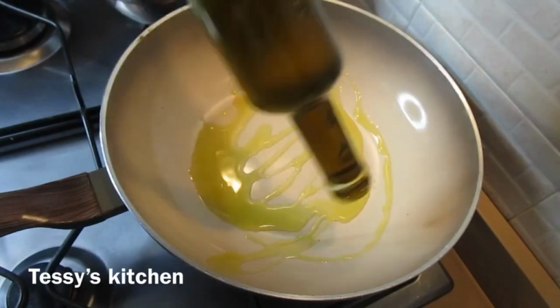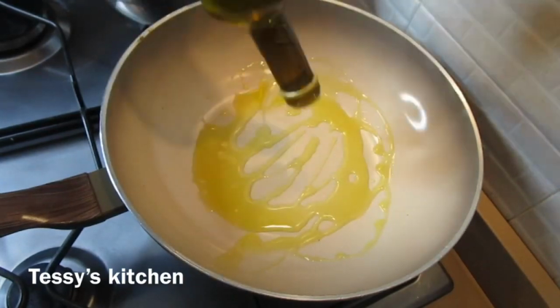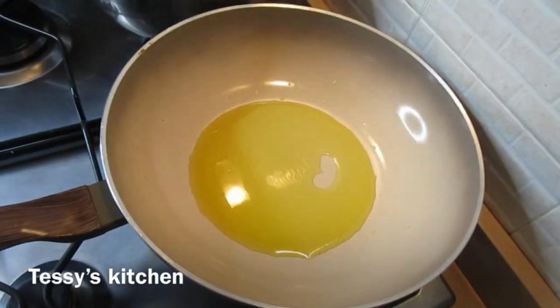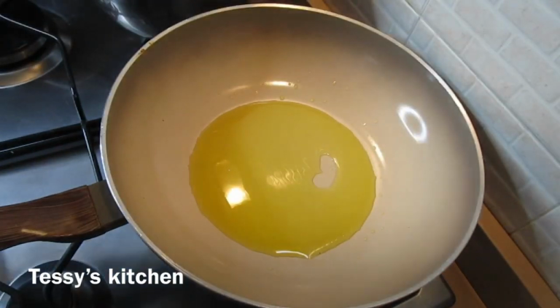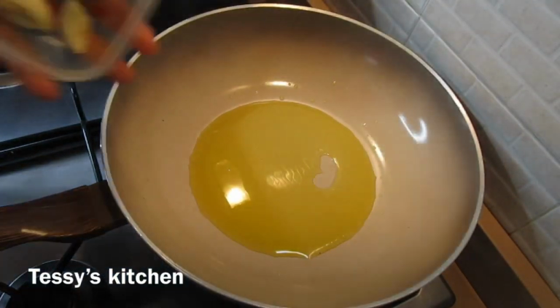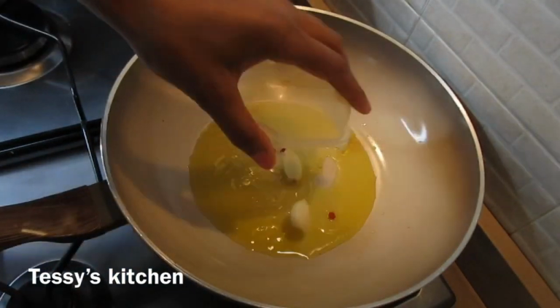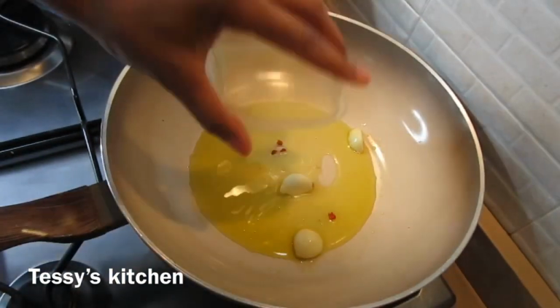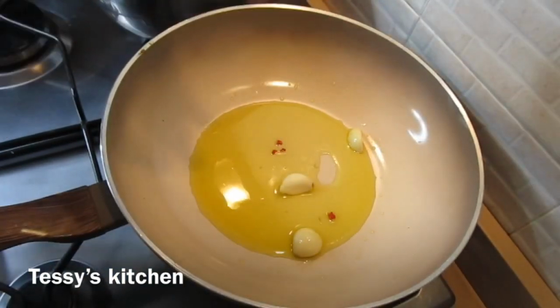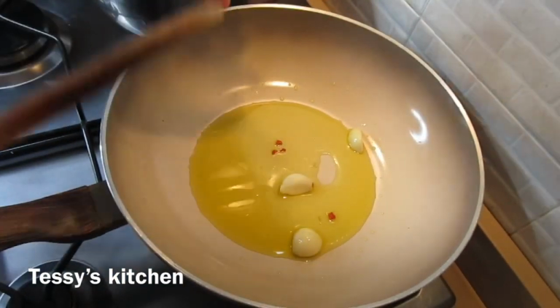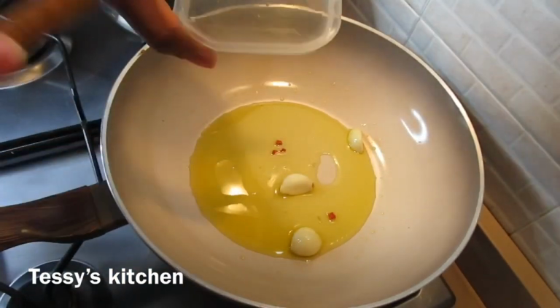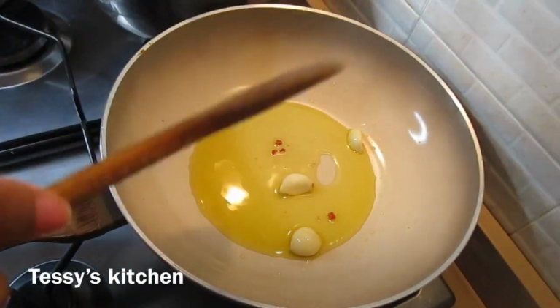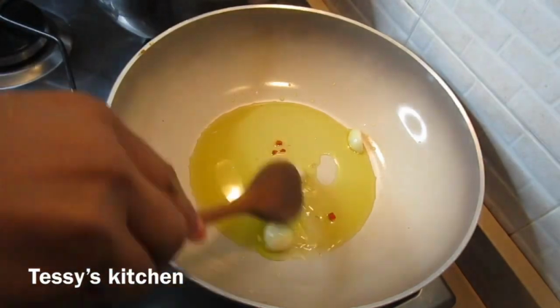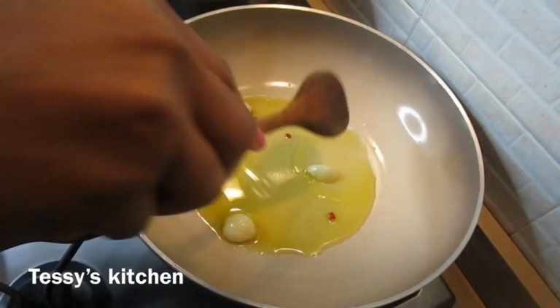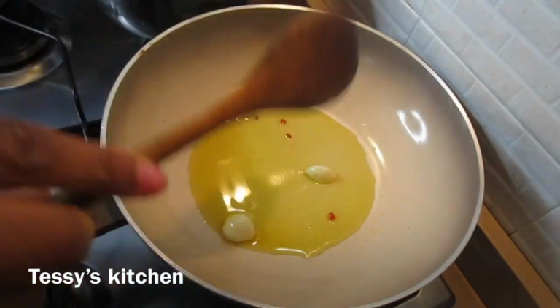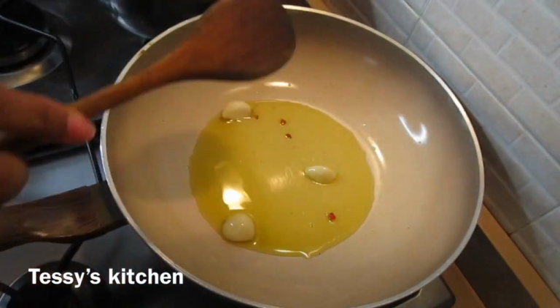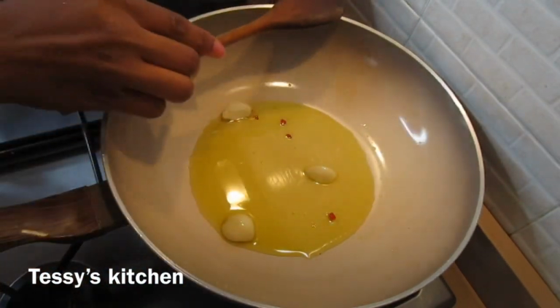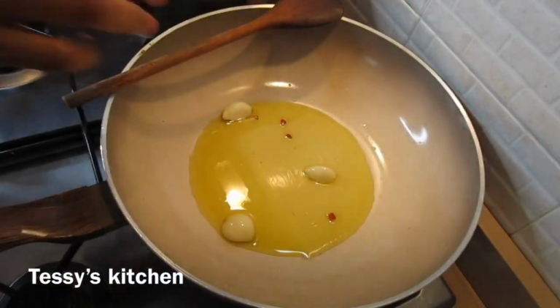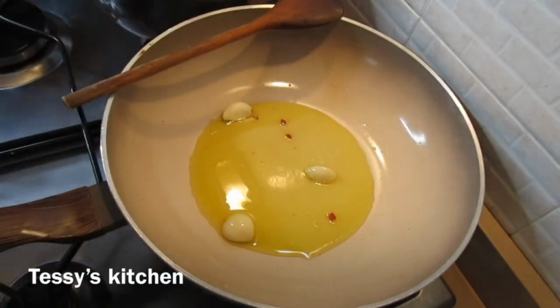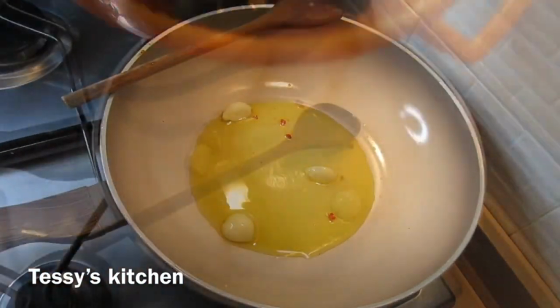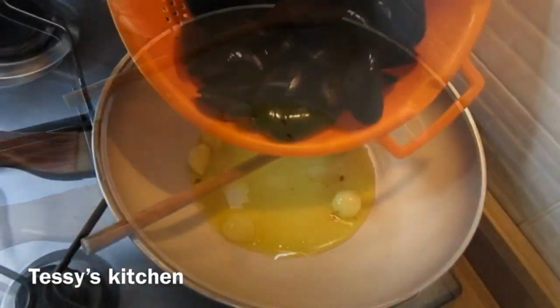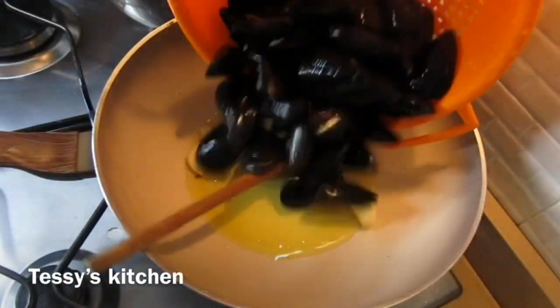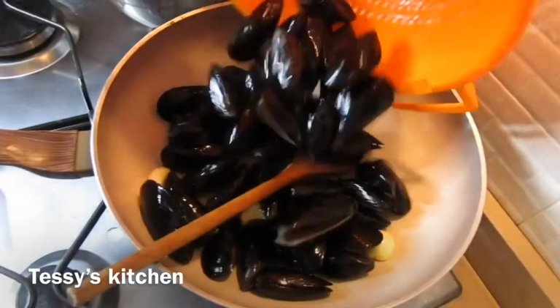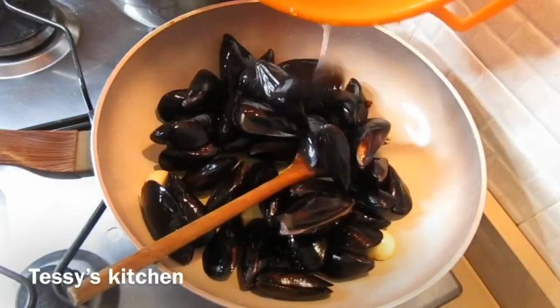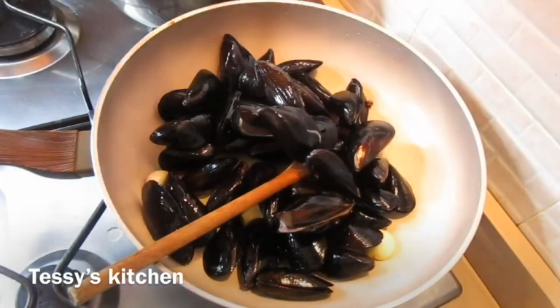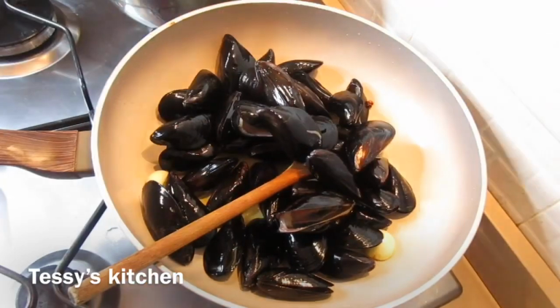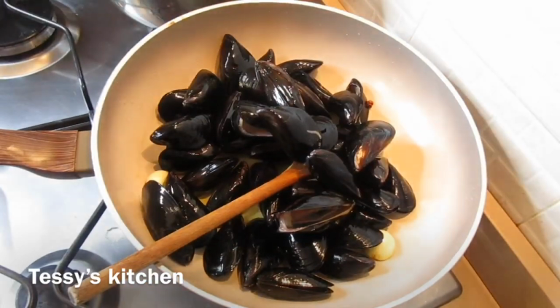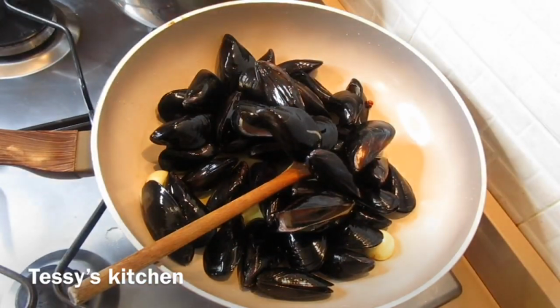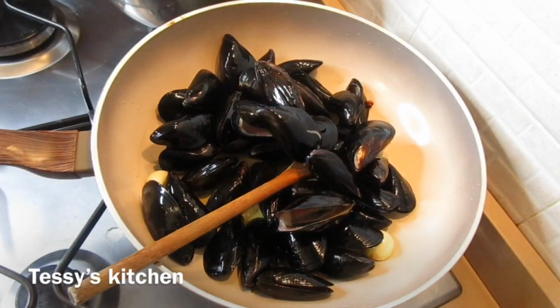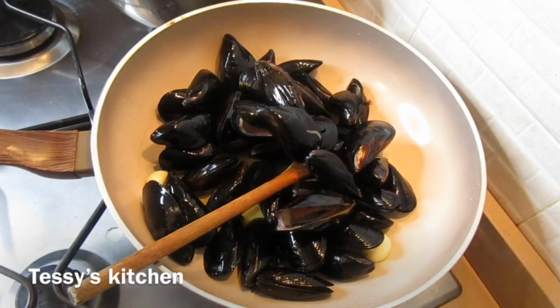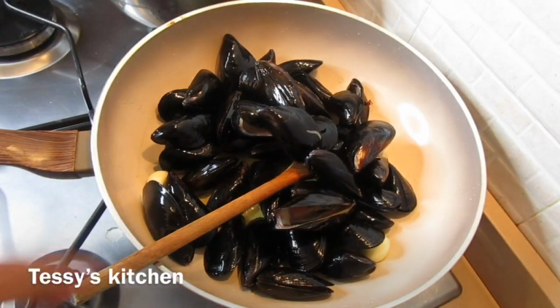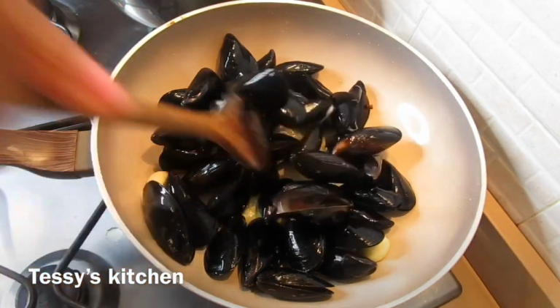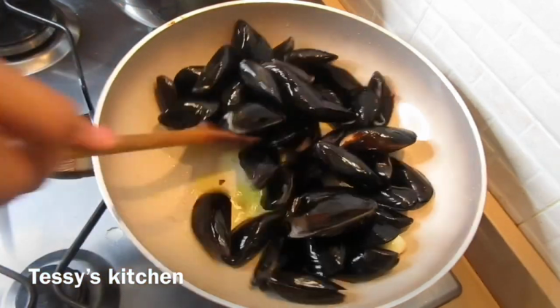I'm adding extra virgin olive oil into my pan, then I'm going to throw in some garlic and just a little bit of pepper. If you're the type that loves pepper, go ahead and add it. I'll roast the garlic for a couple of minutes.